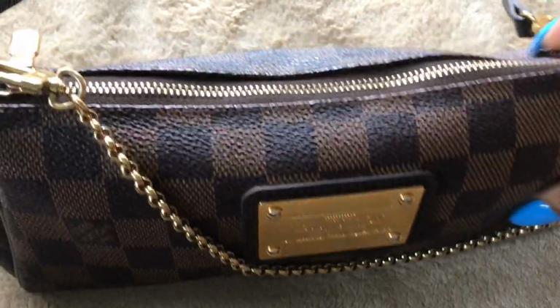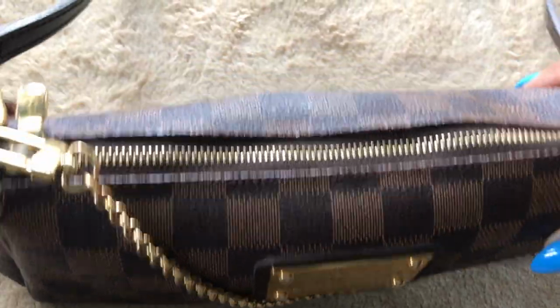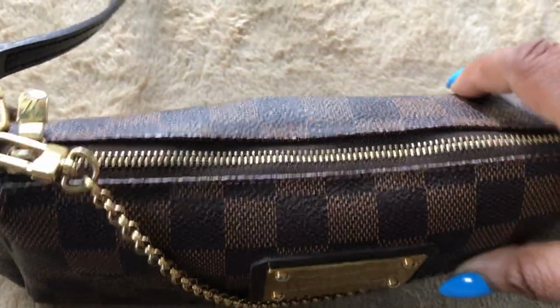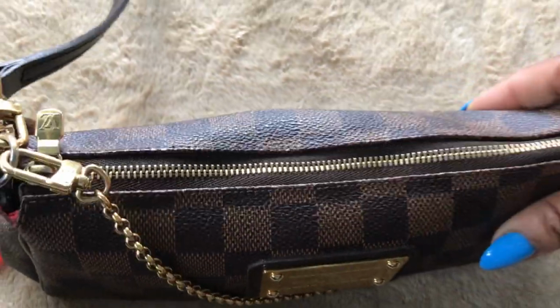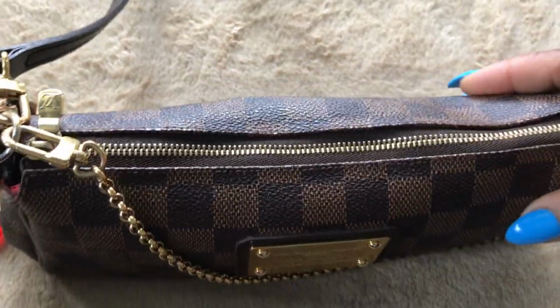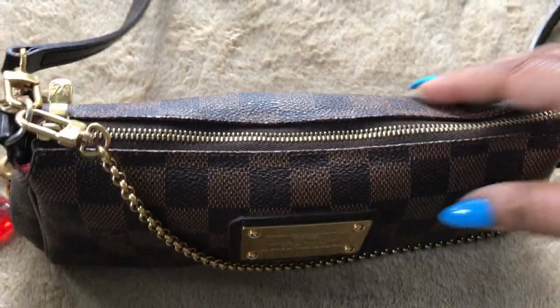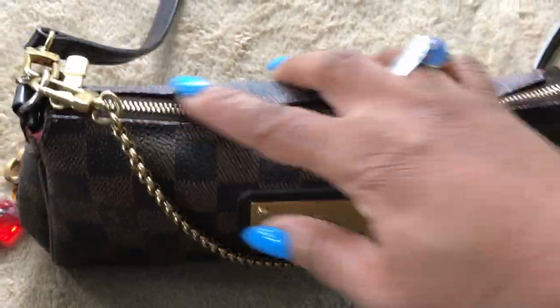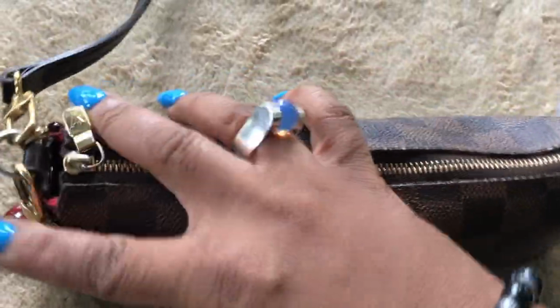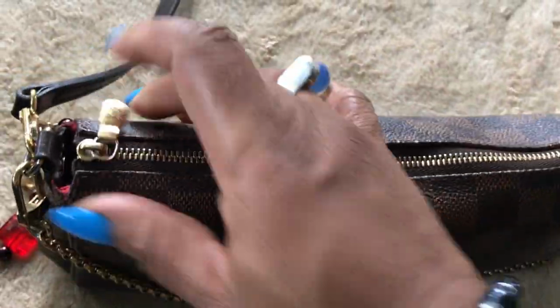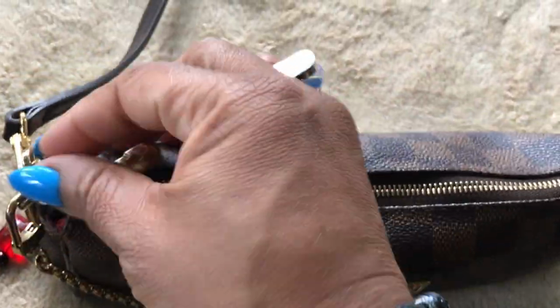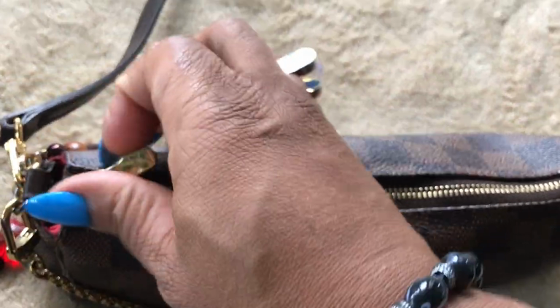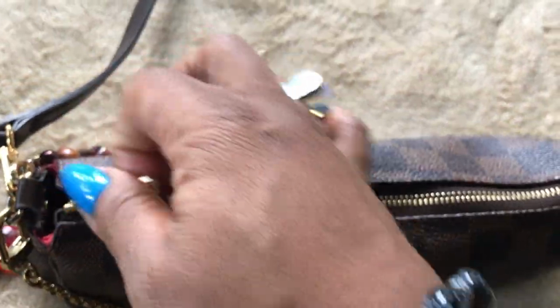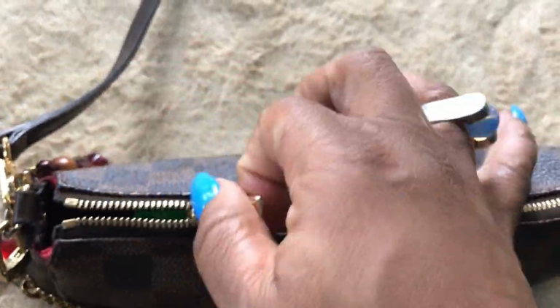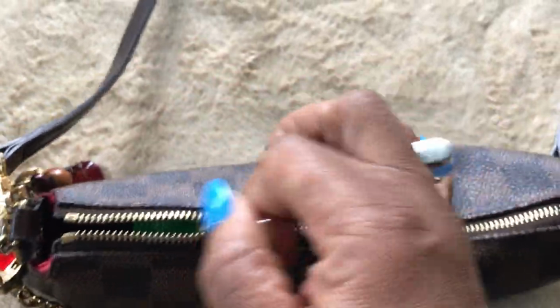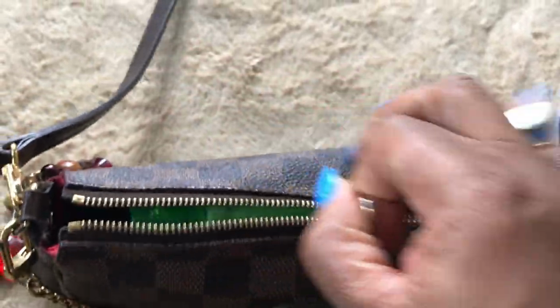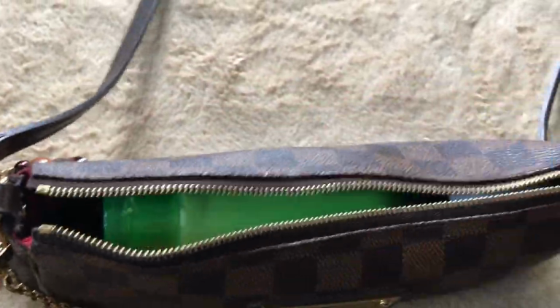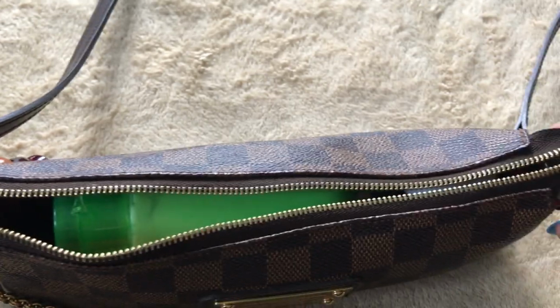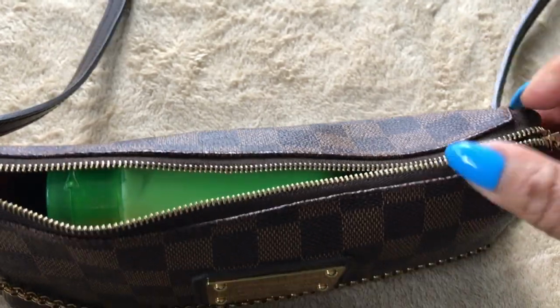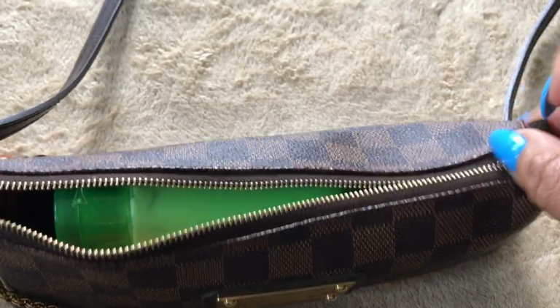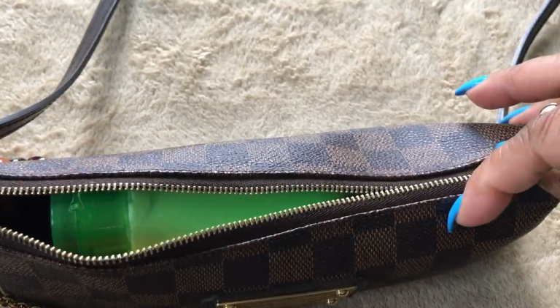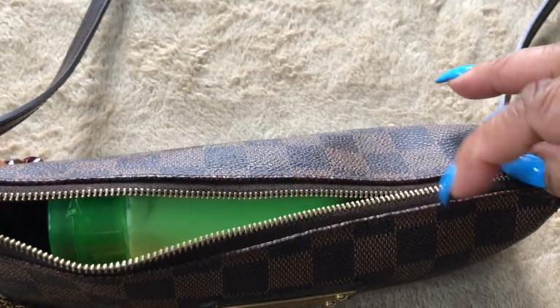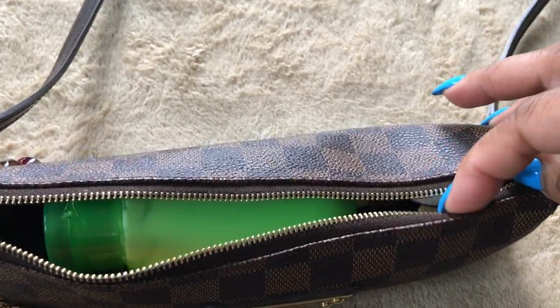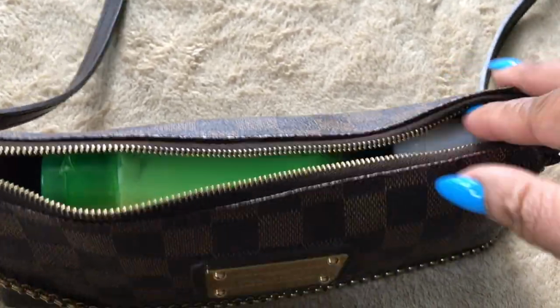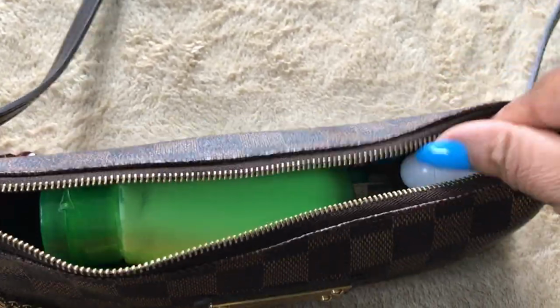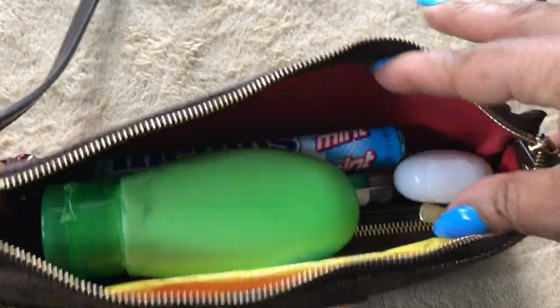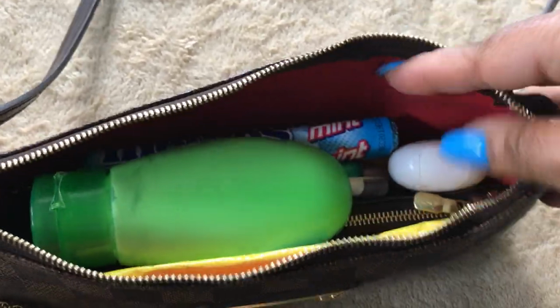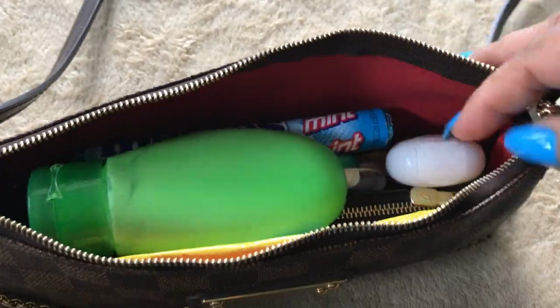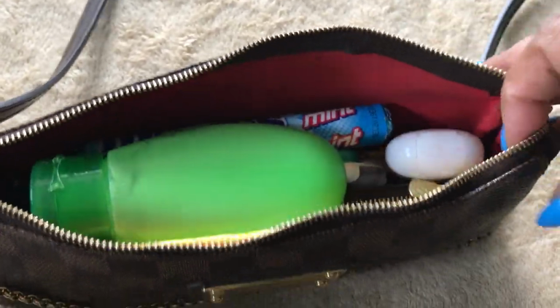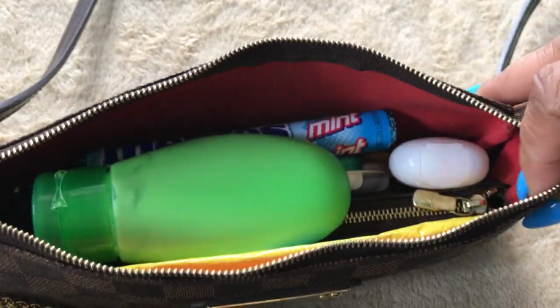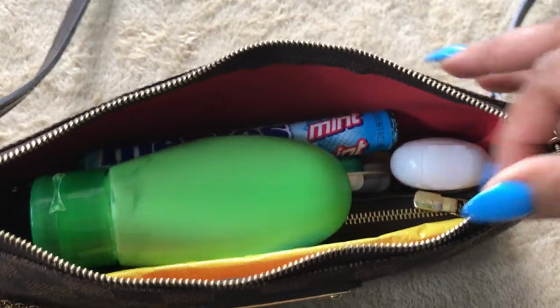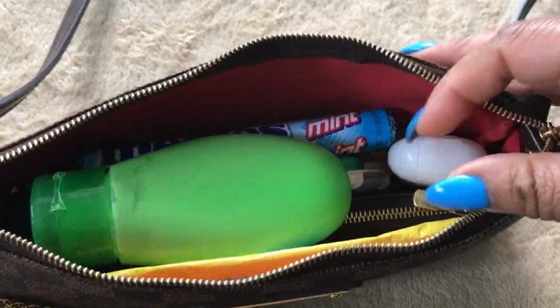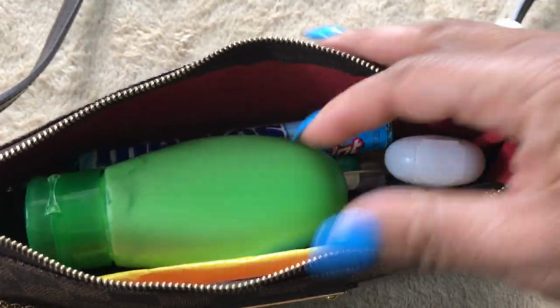I am trying to do a one-hand video because I want you to see what's on the inside and how I pack it. This is what mine looks like on the inside.